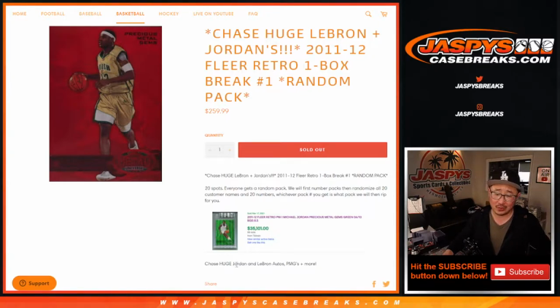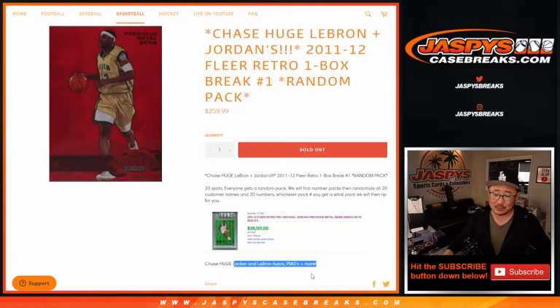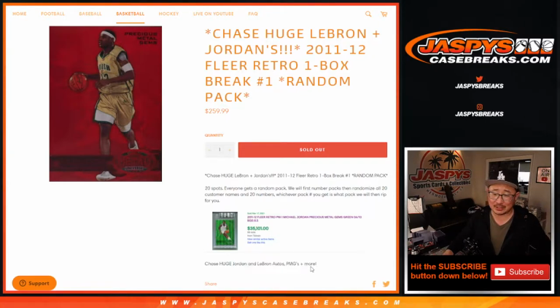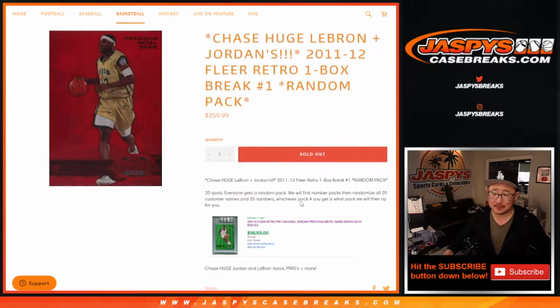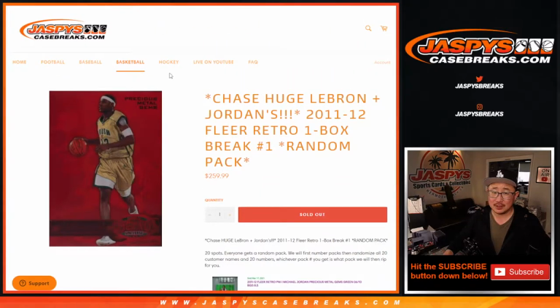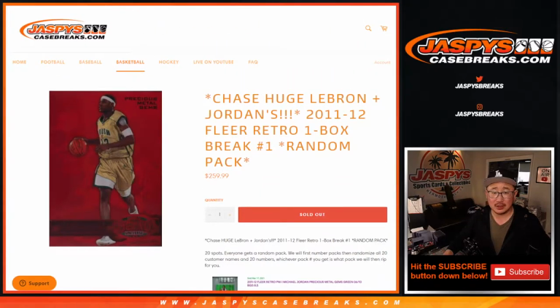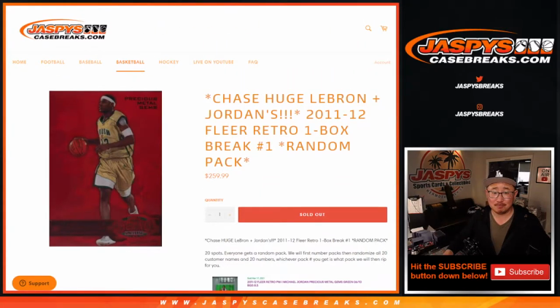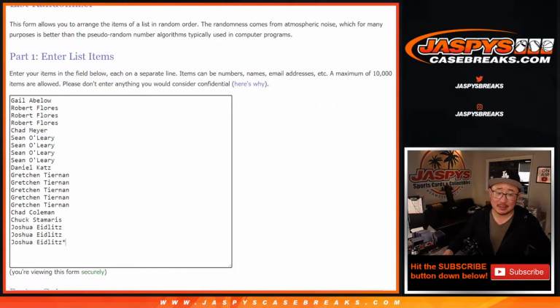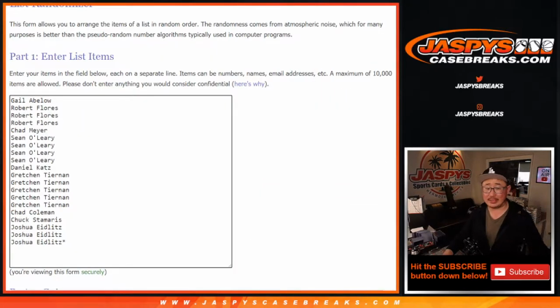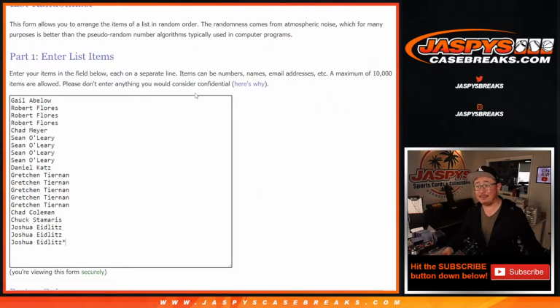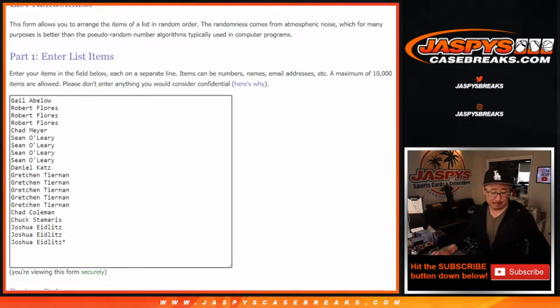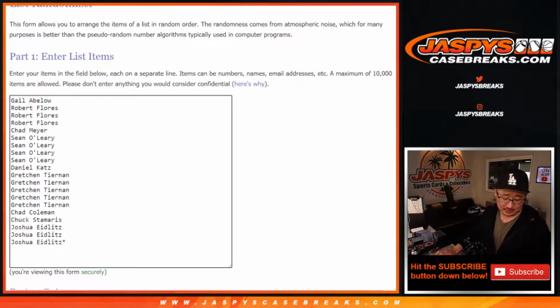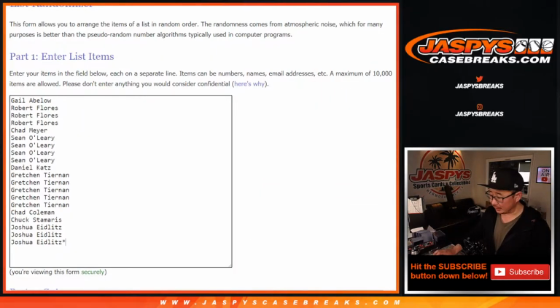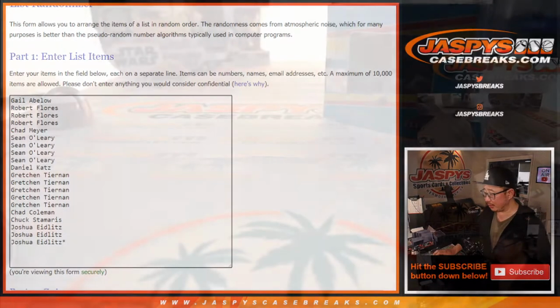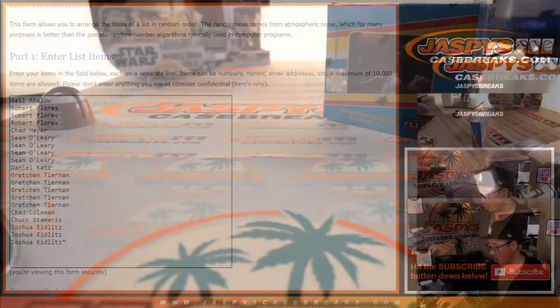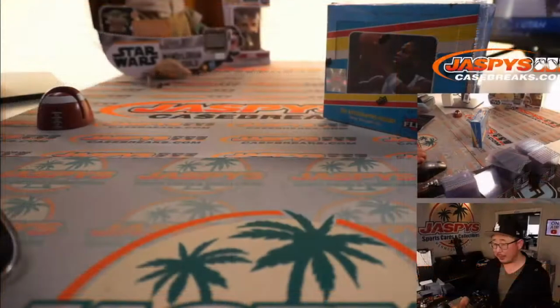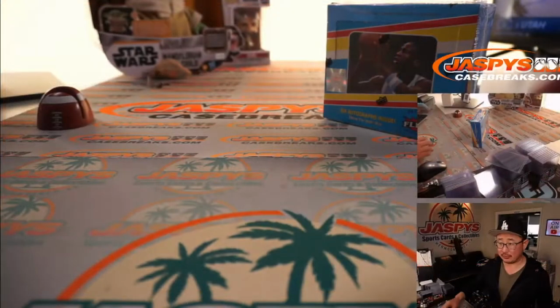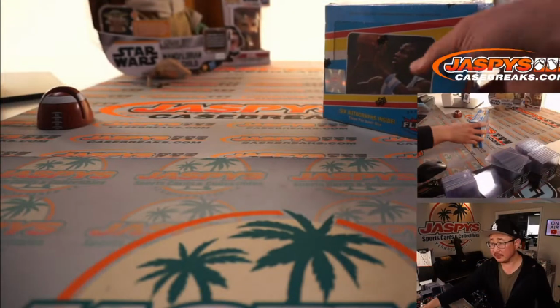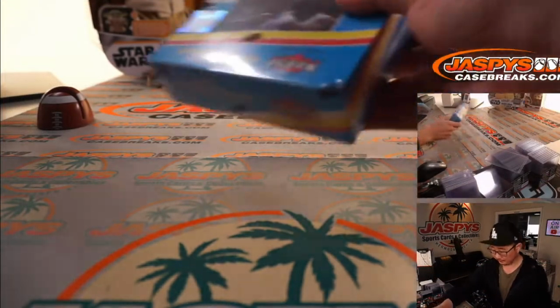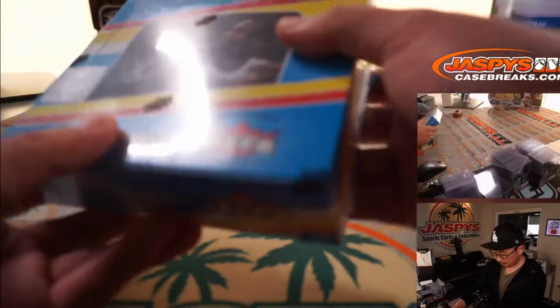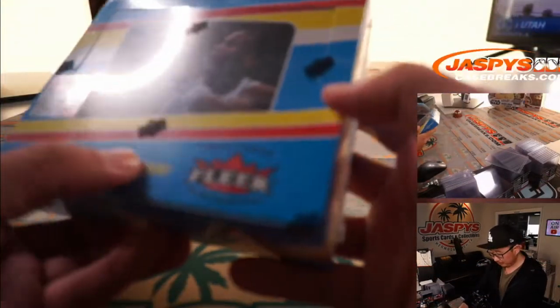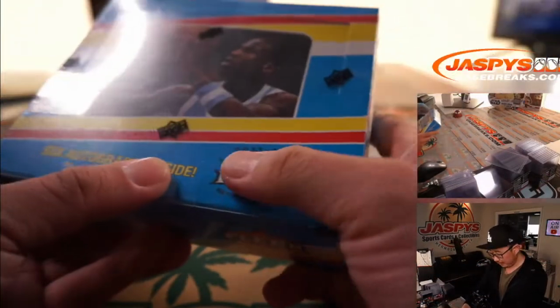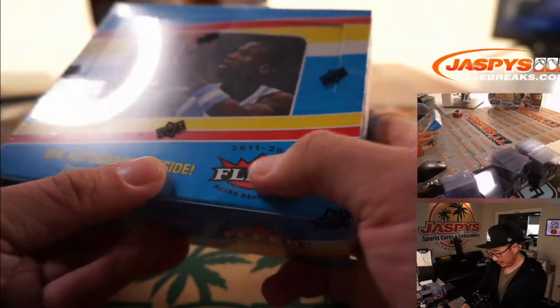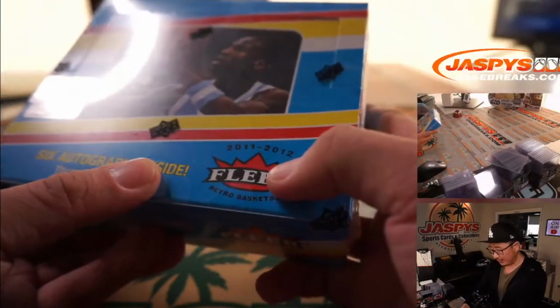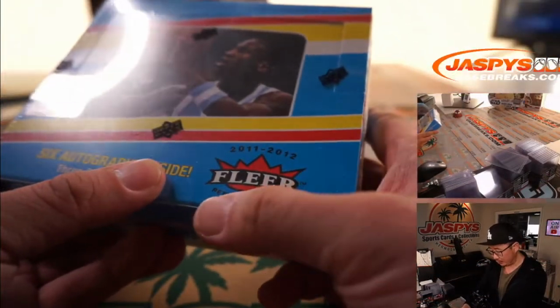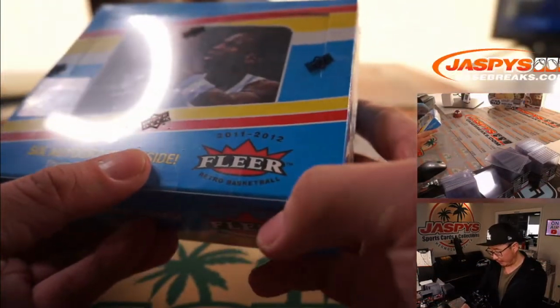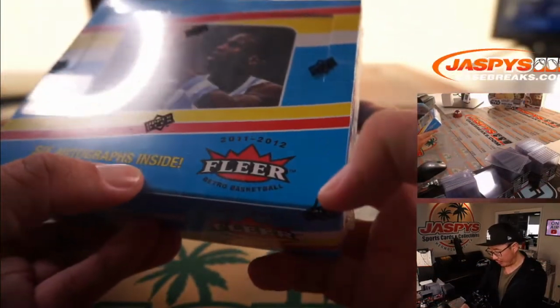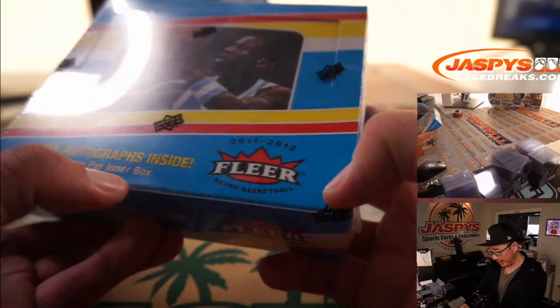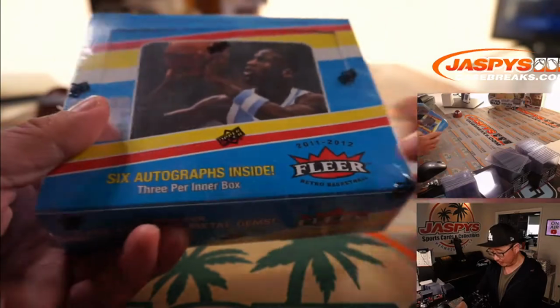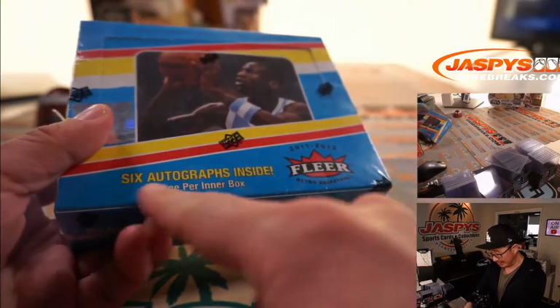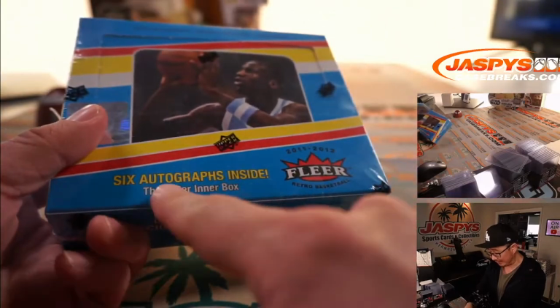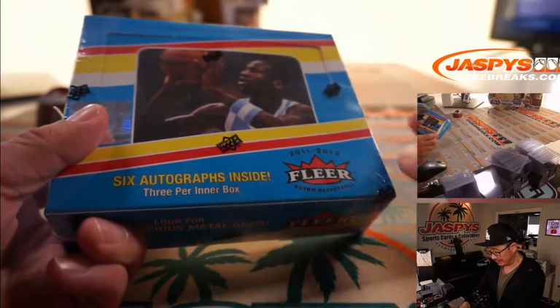That's pretty nice. Thanks again and good luck. So what we're going to do is open up the box first. There it is — 2011-2012 Fleer Retro Basketball with six autographs inside.